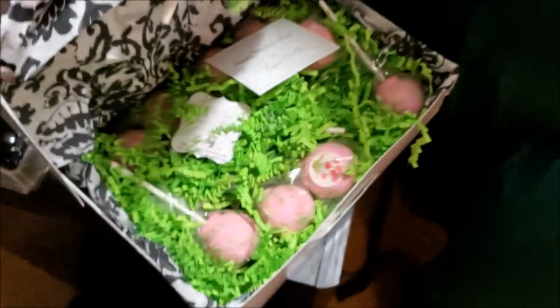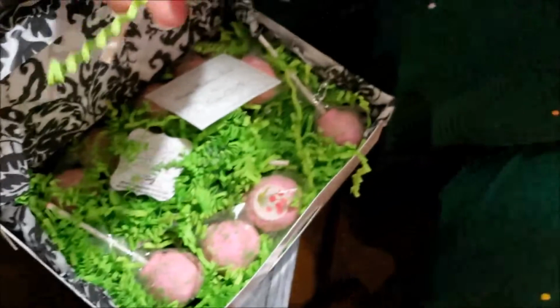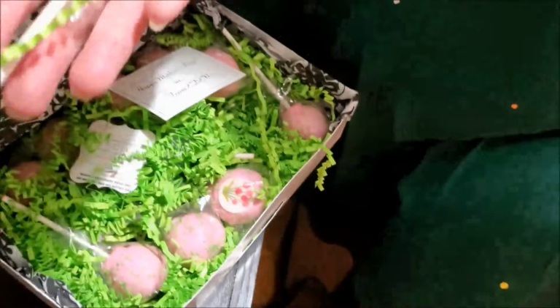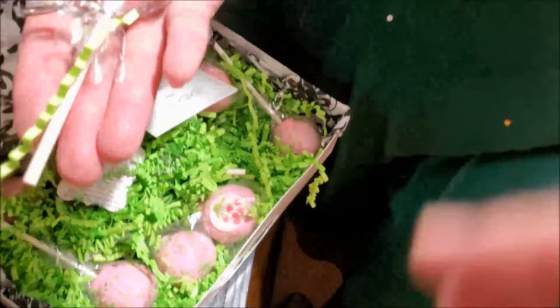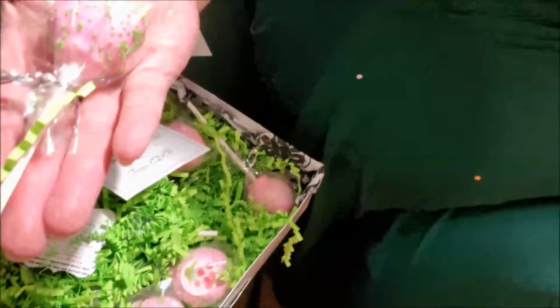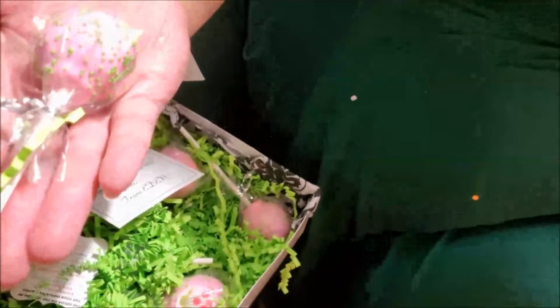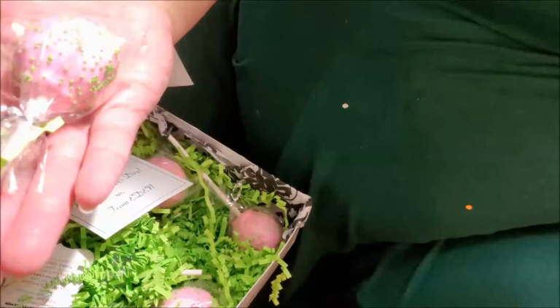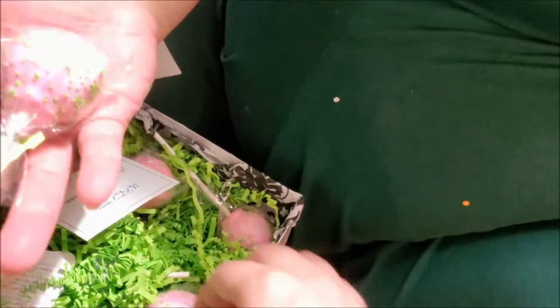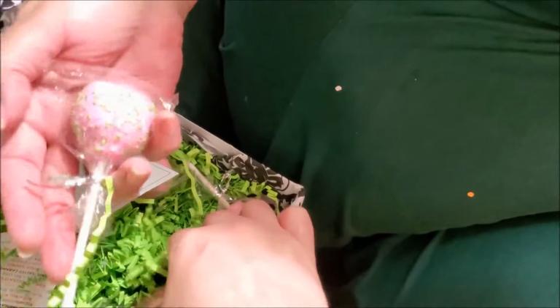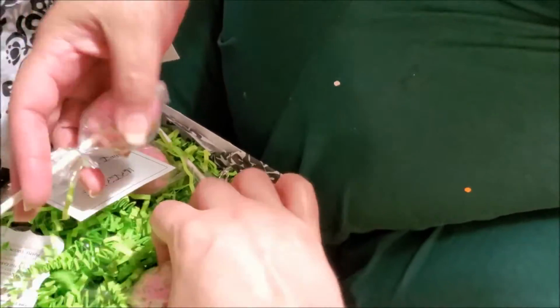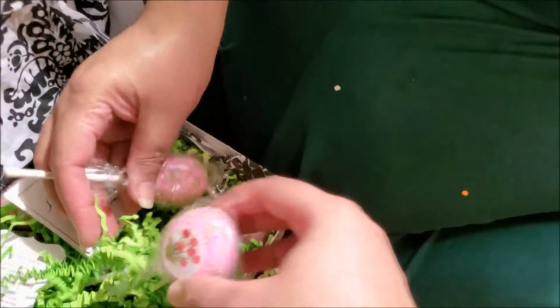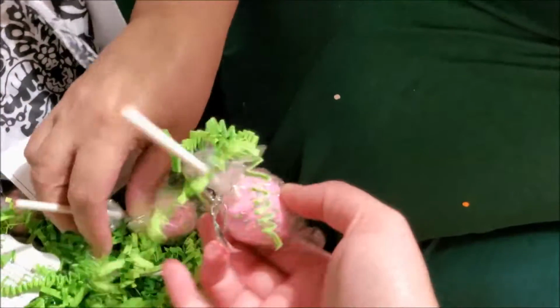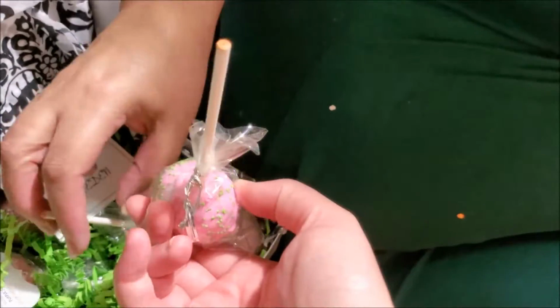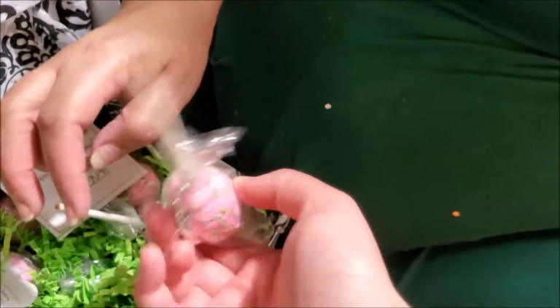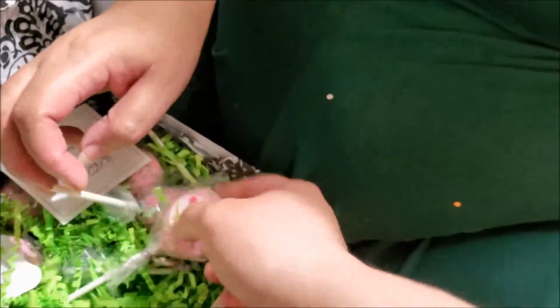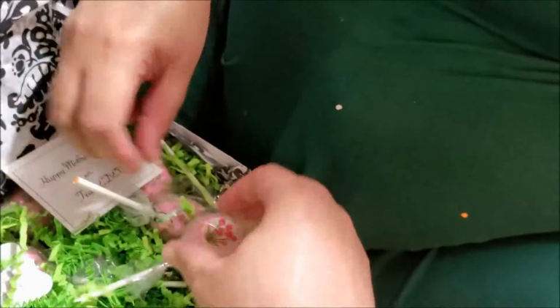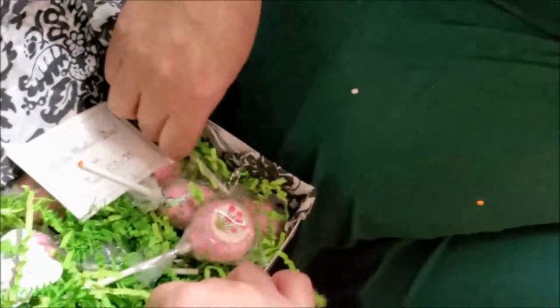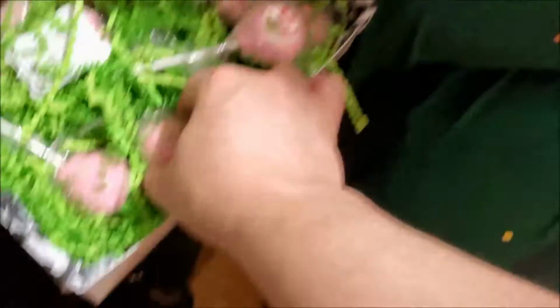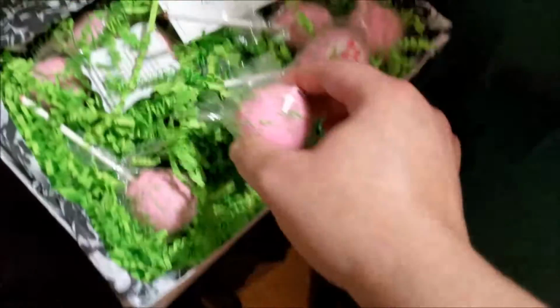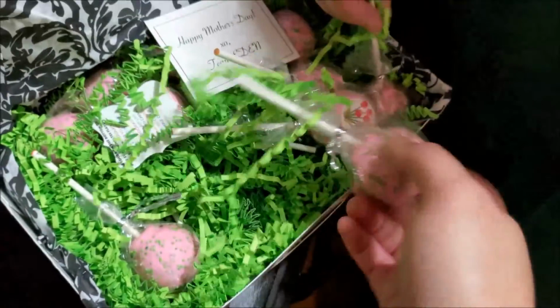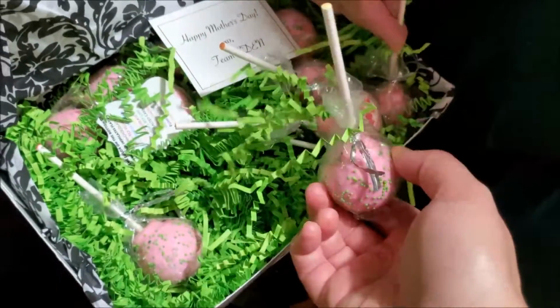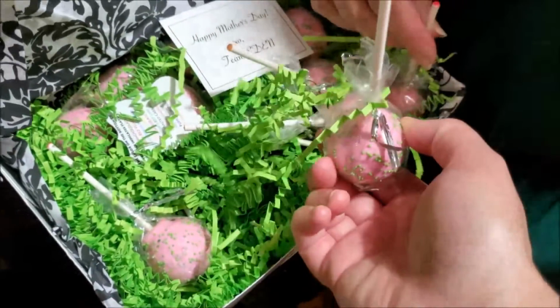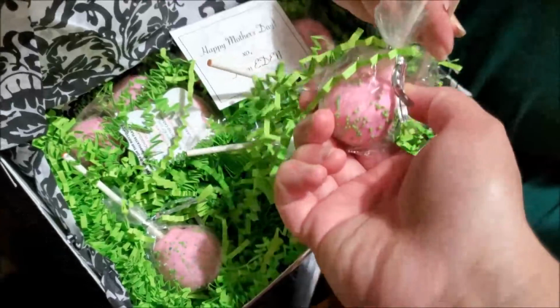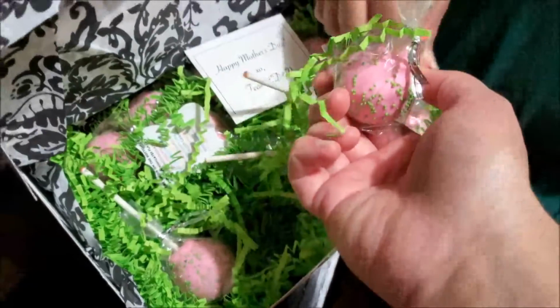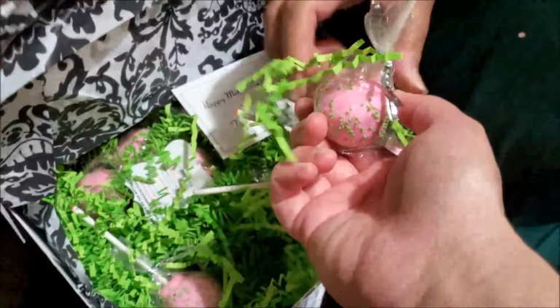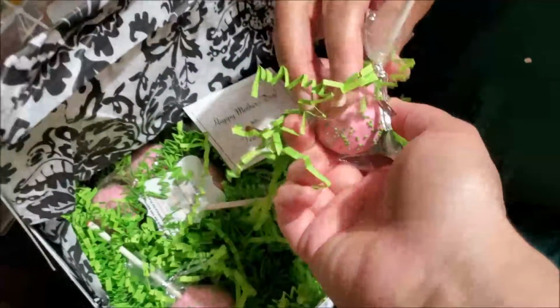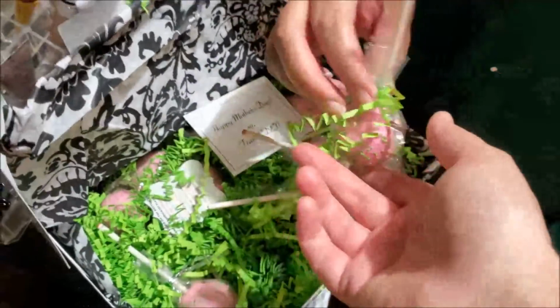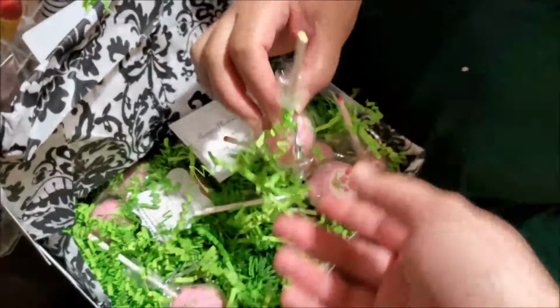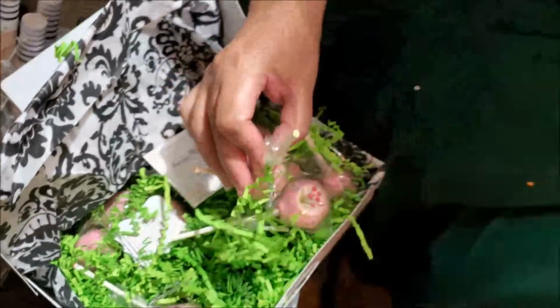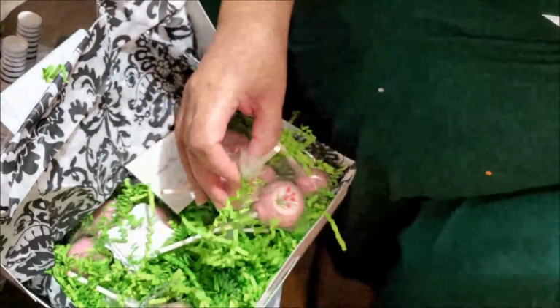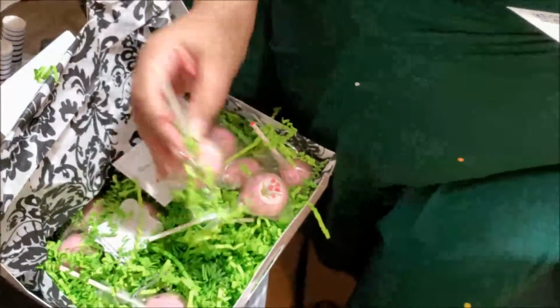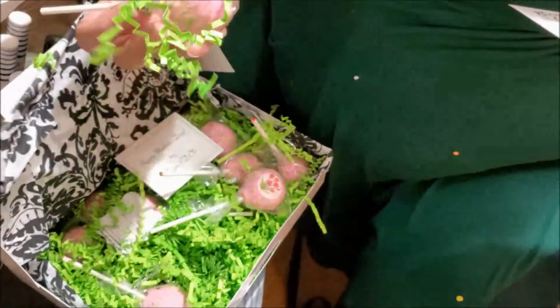That's a pretty big cake pop. Look at the size of that. That's actually about average. It looks like they're all the same flavor — nope, that one's yellow. Yellow is vanilla.